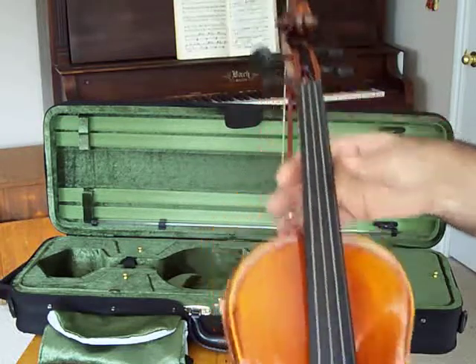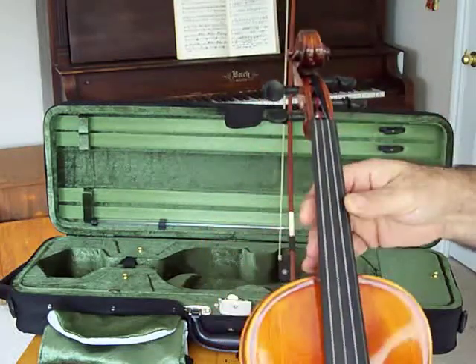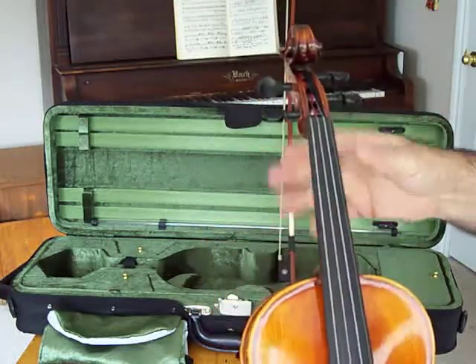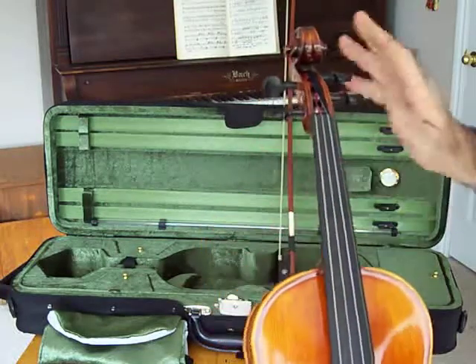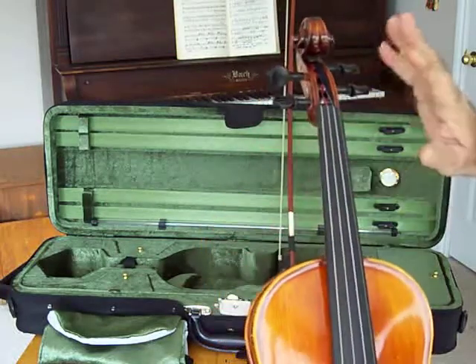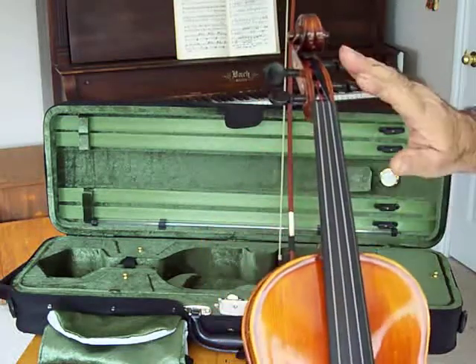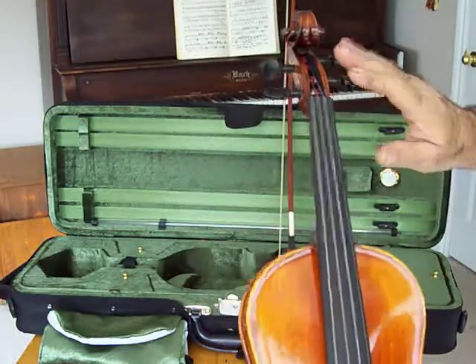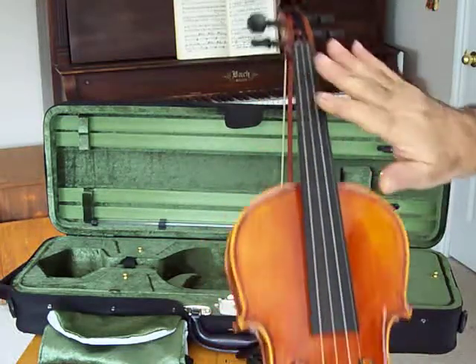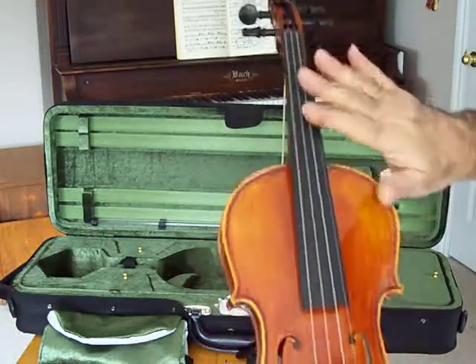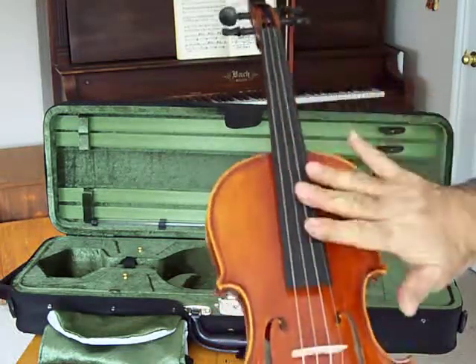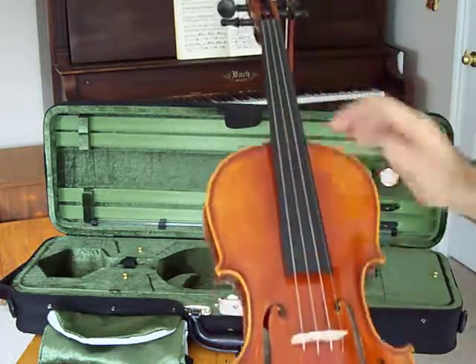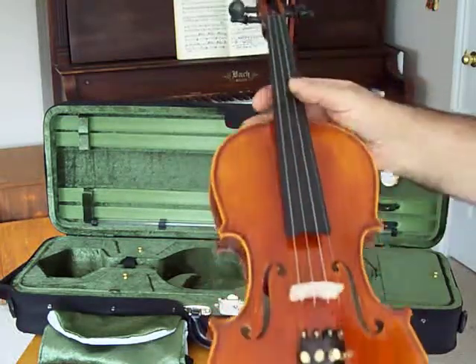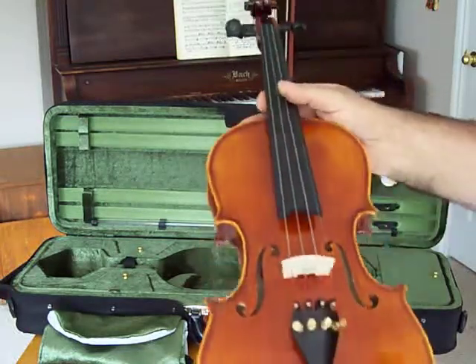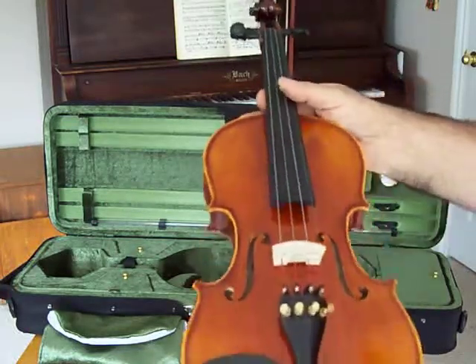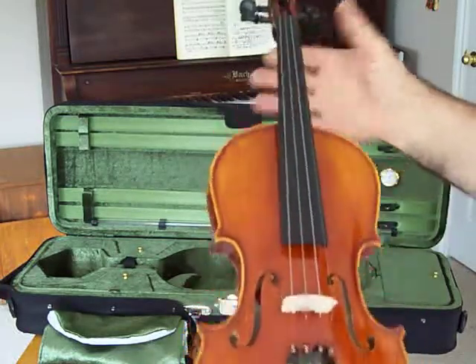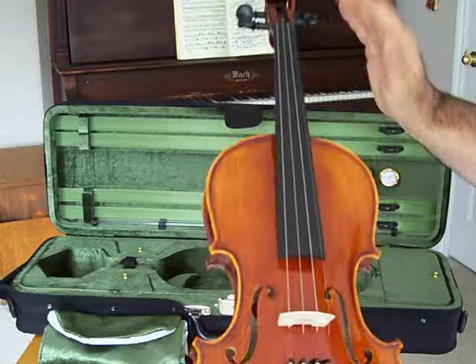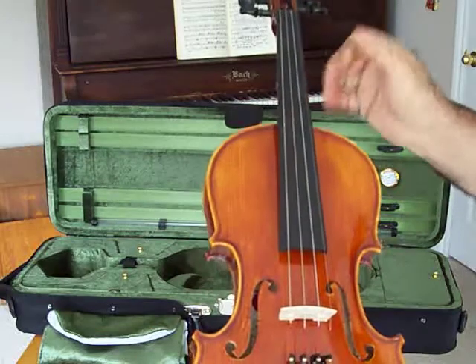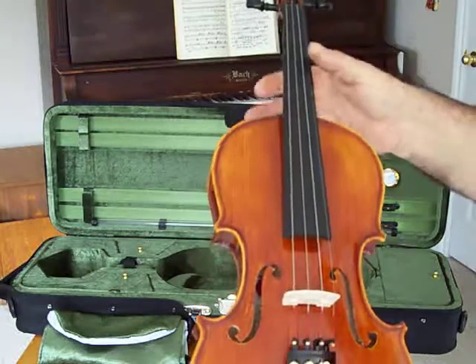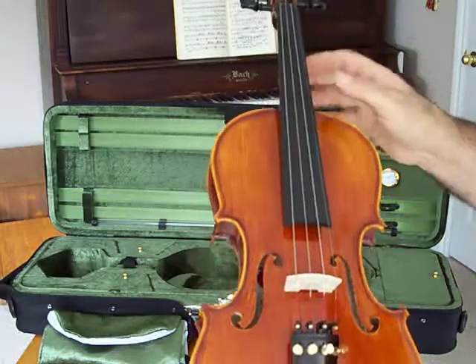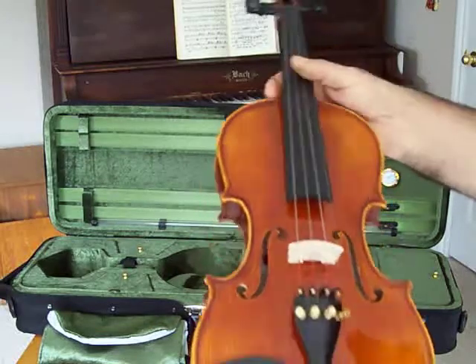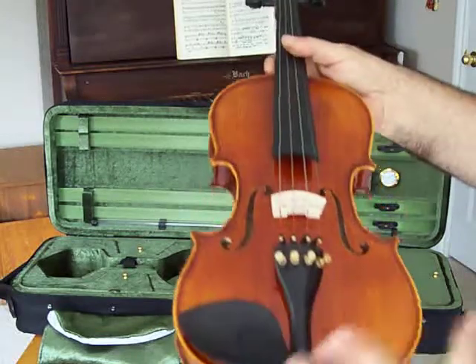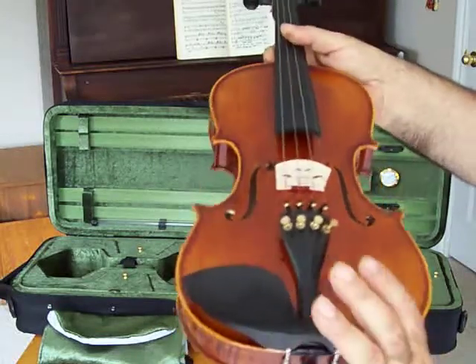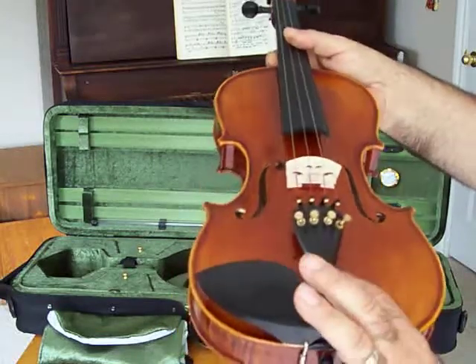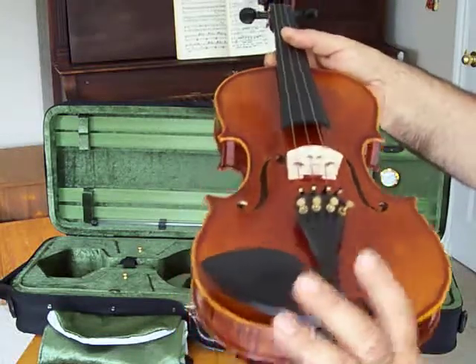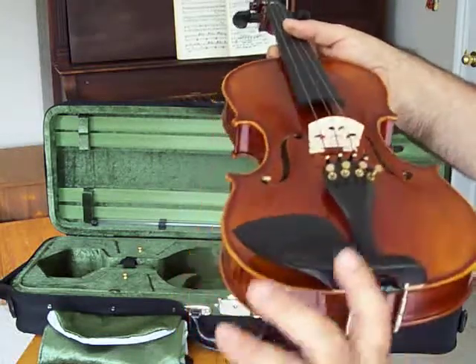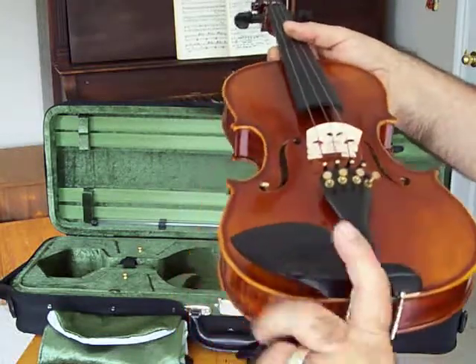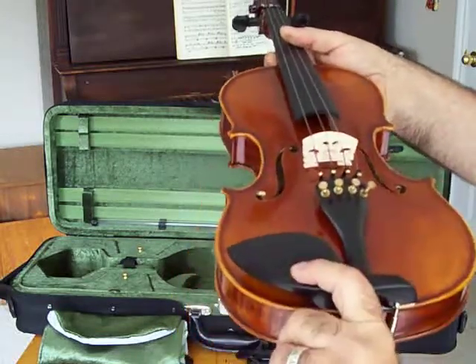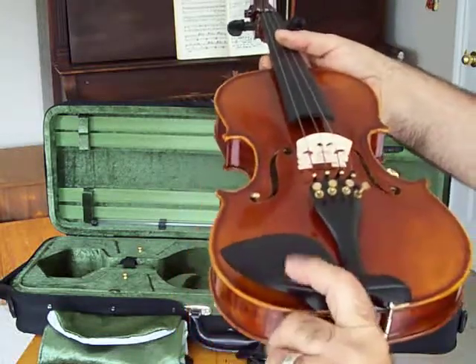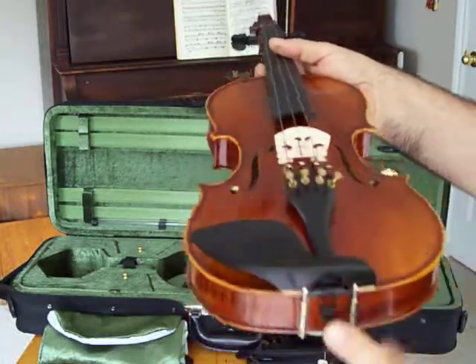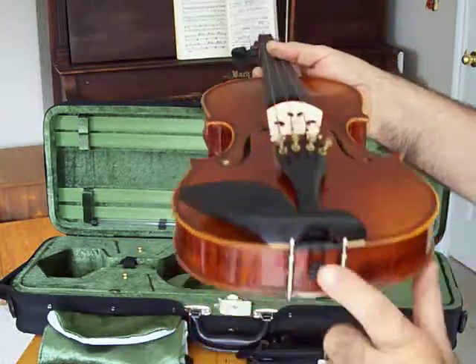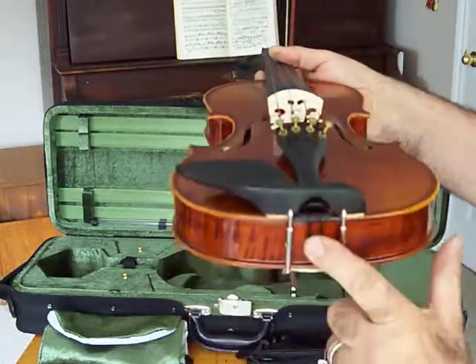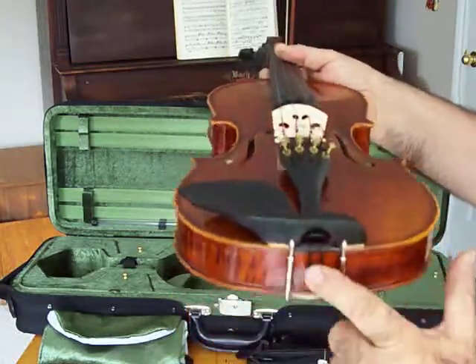It comes with grade A pegs, grade A ebony fingerboard, tailpiece, and chin rest, and the end pin as well.